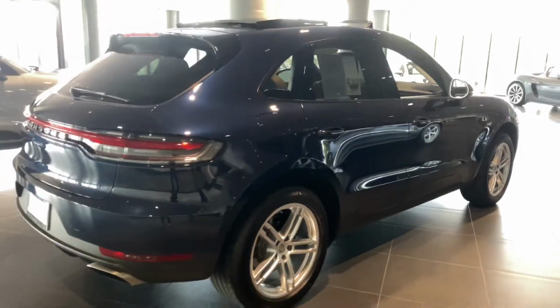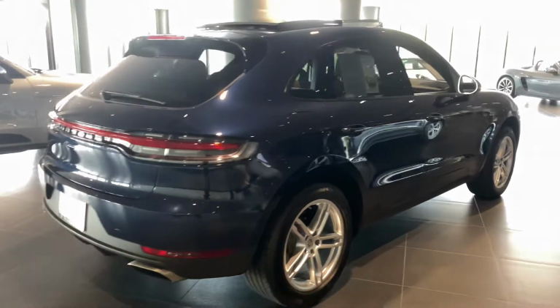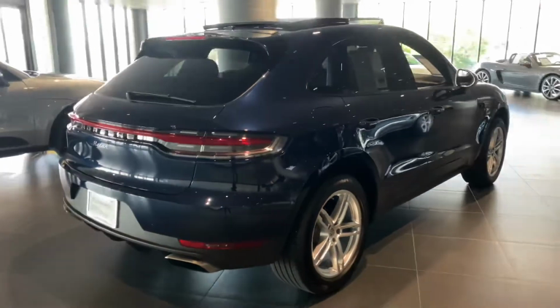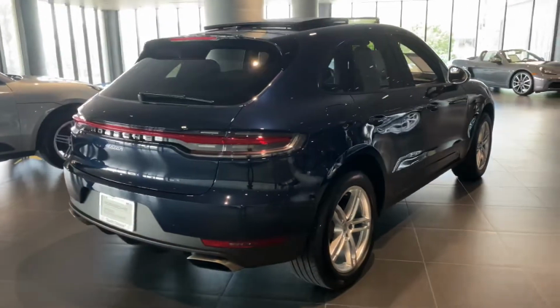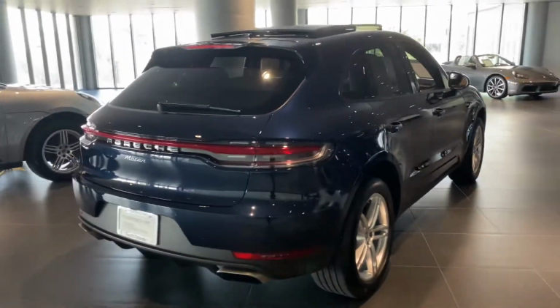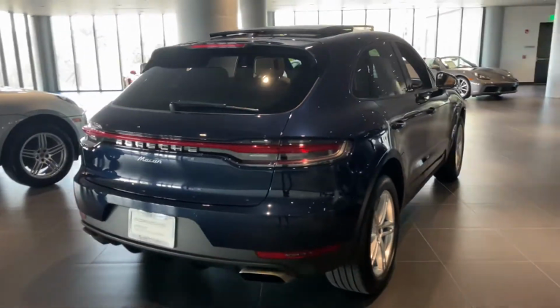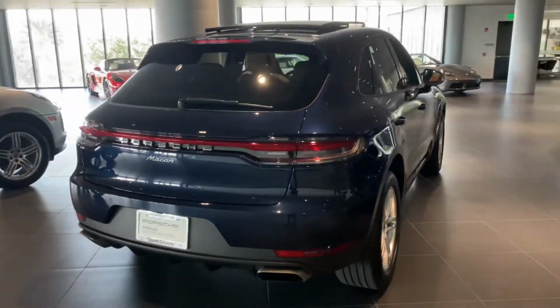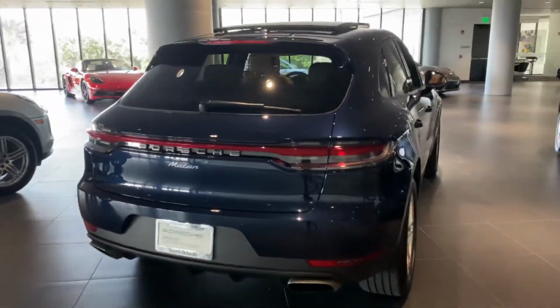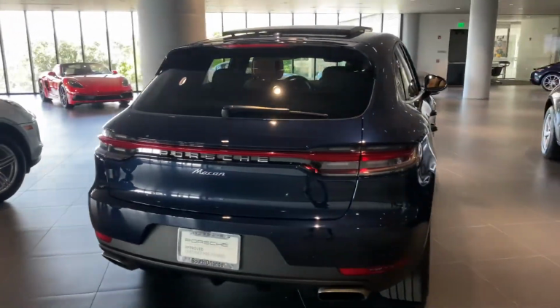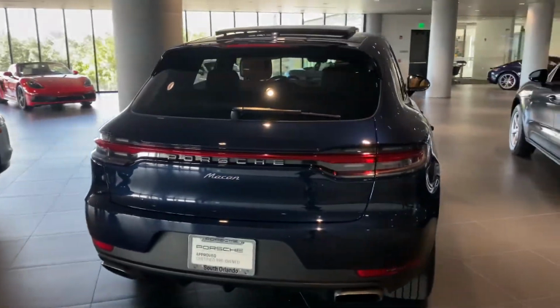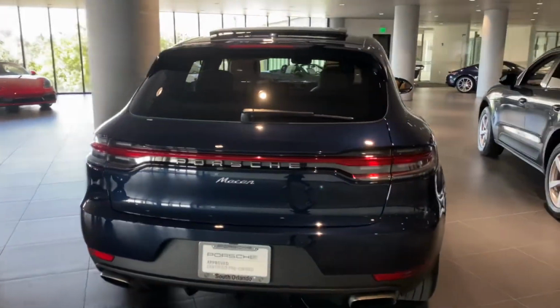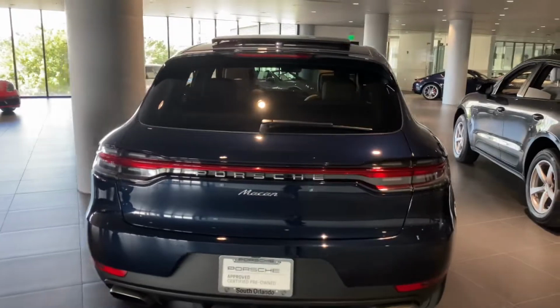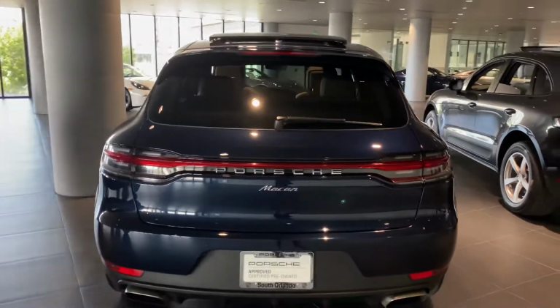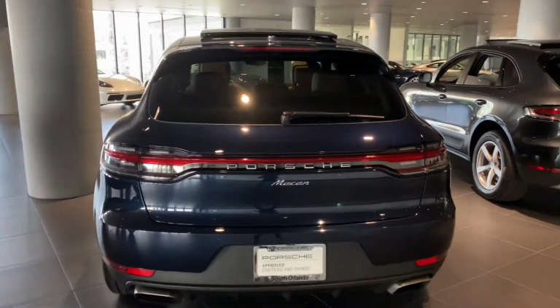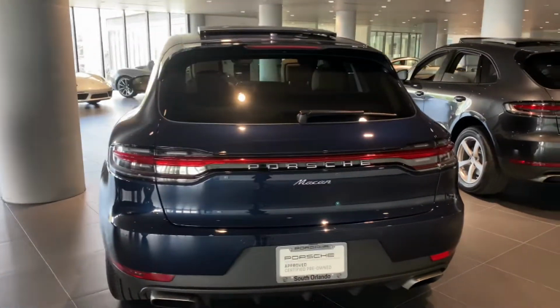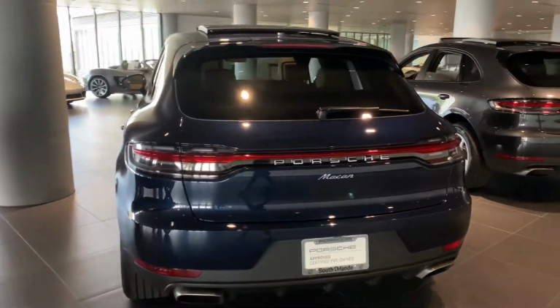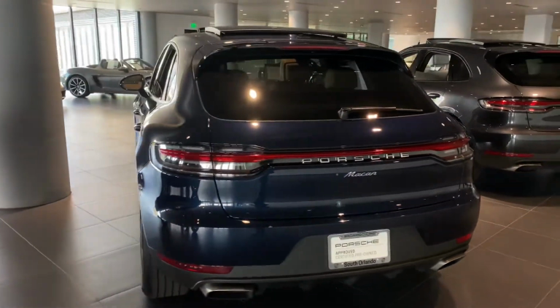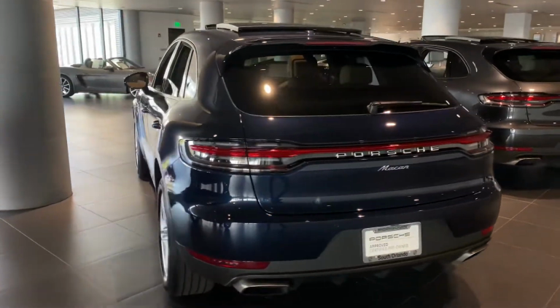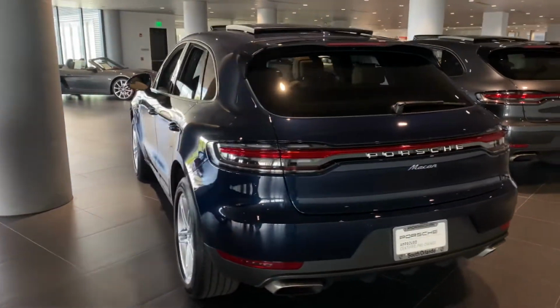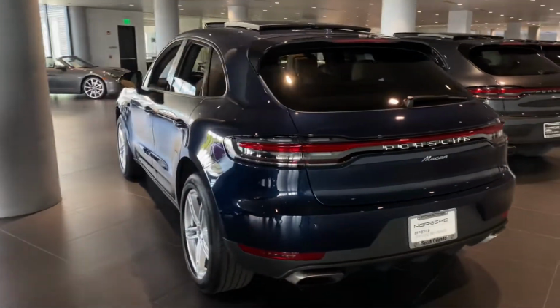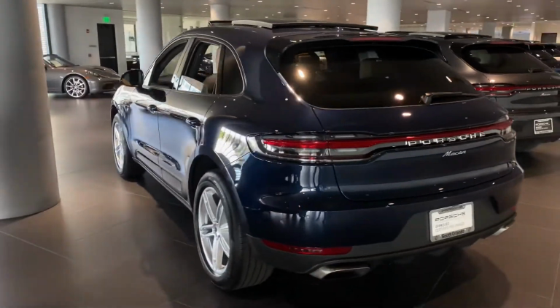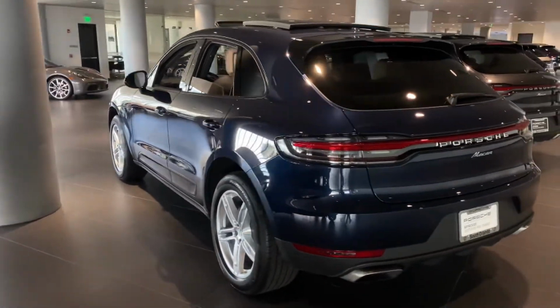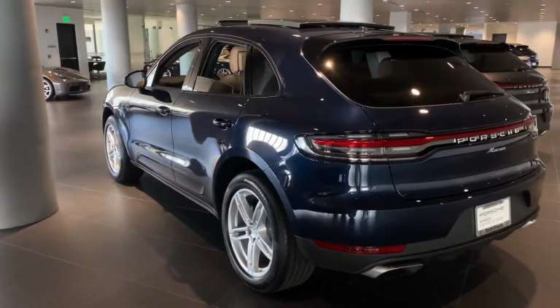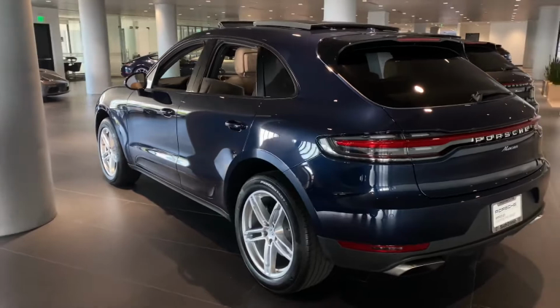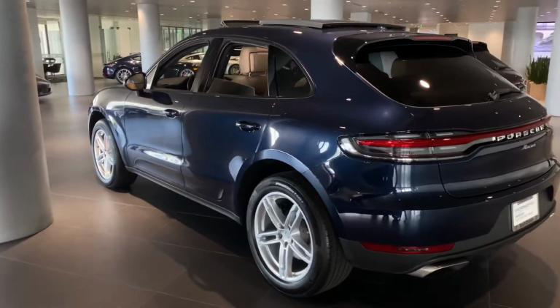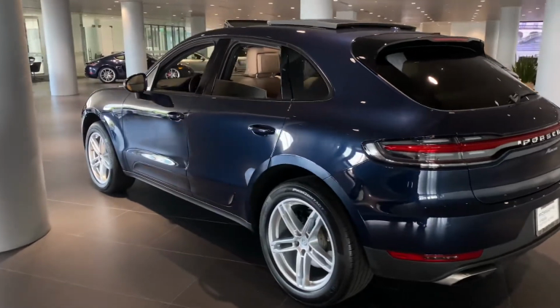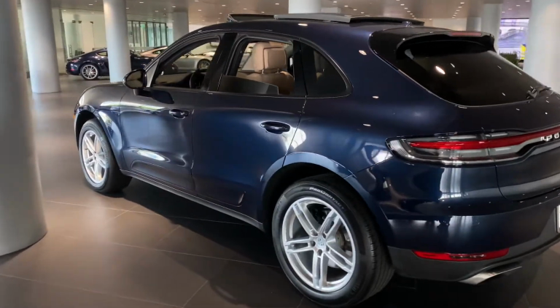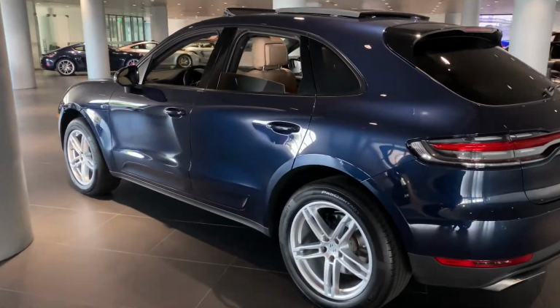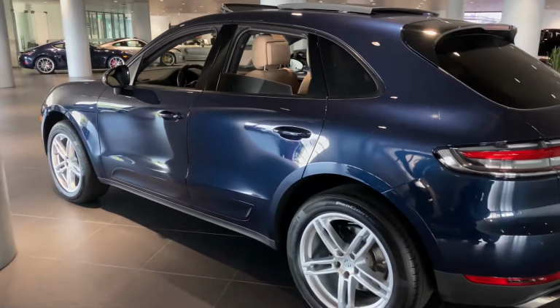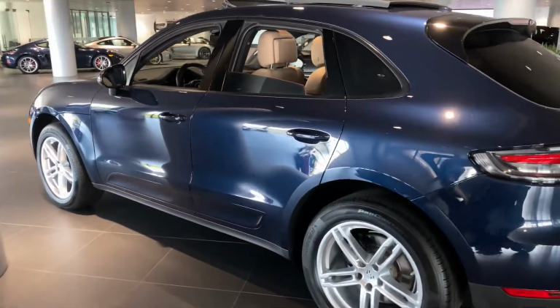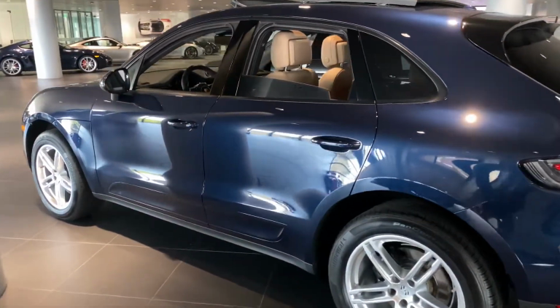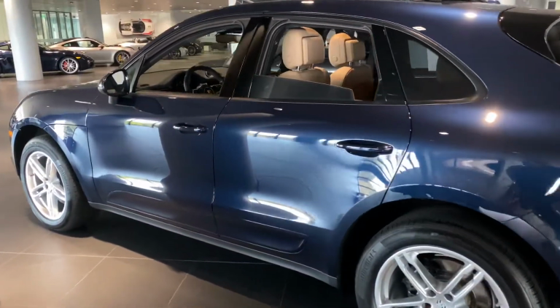Taking a look at the rear of the vehicle, you're going to have the silver Porsche badging, silver exhaust tips, and the side panel of the vehicle is going to be in the same color.